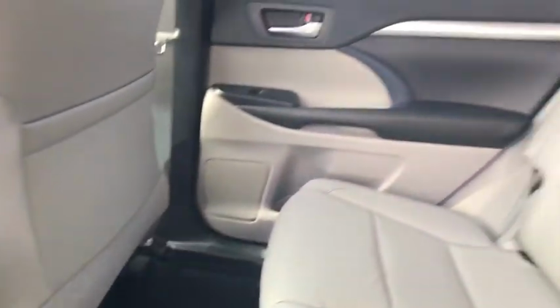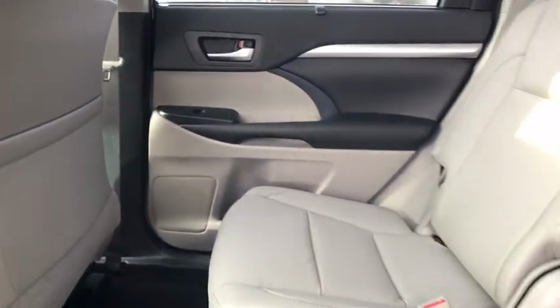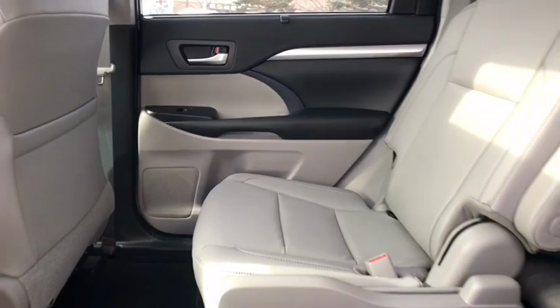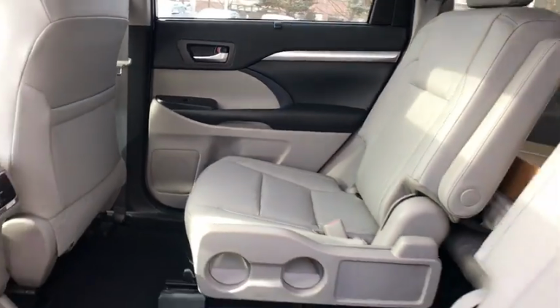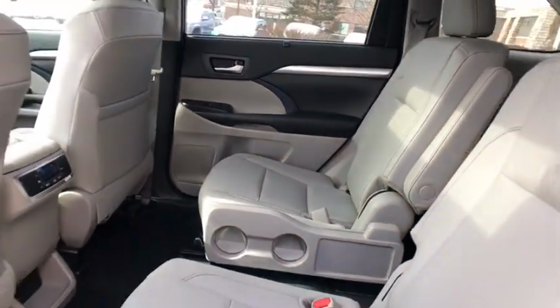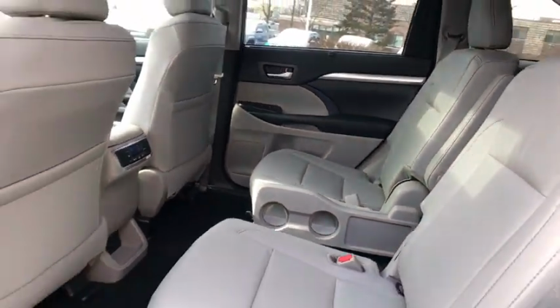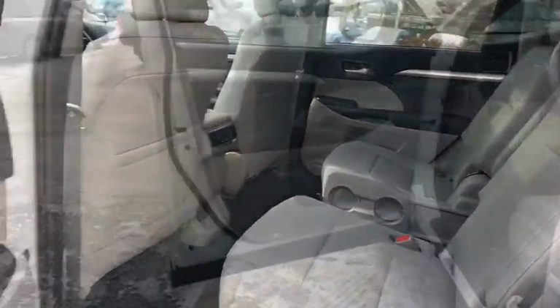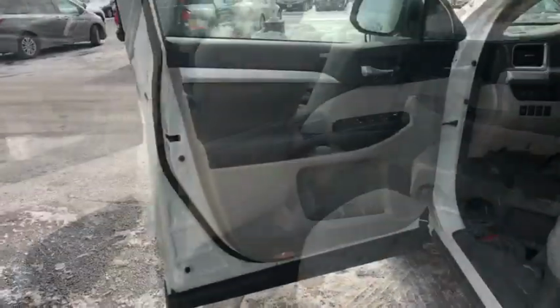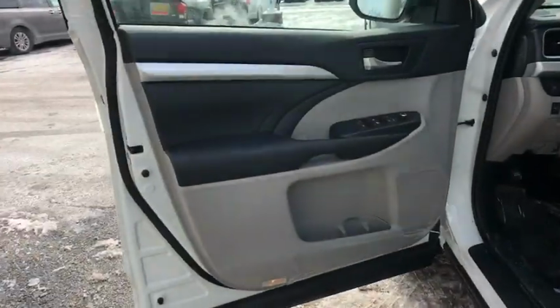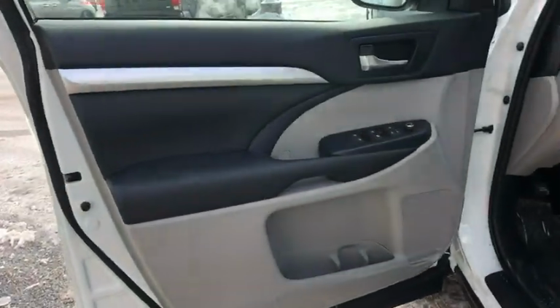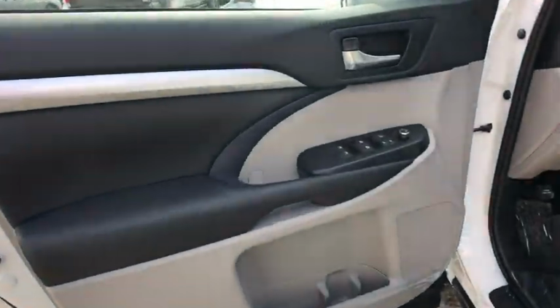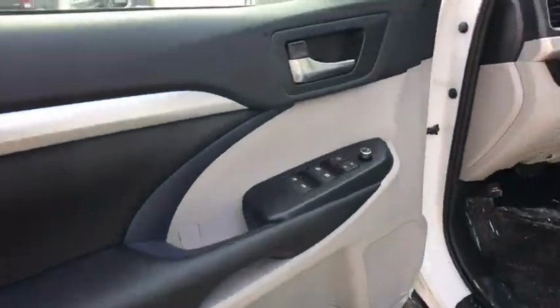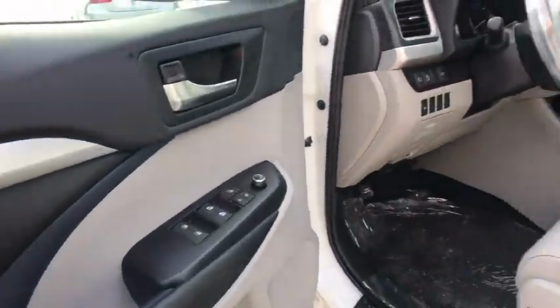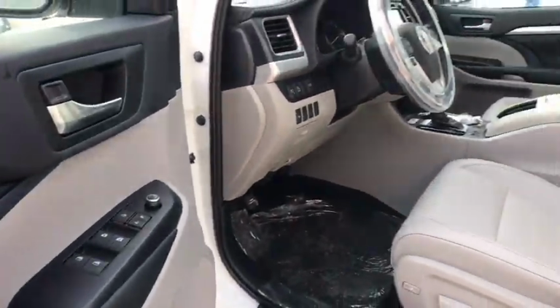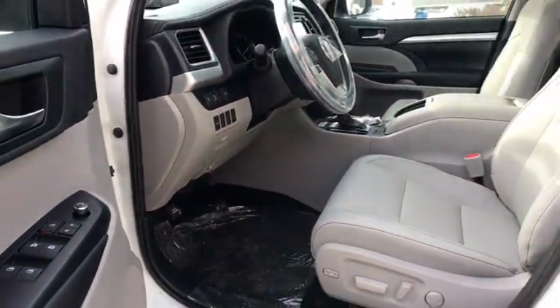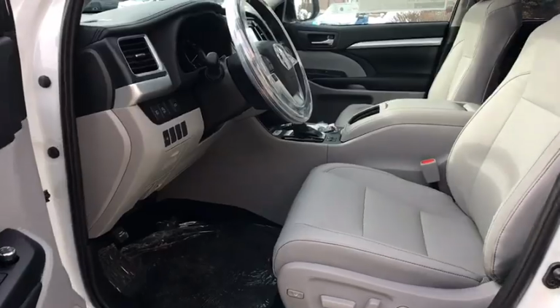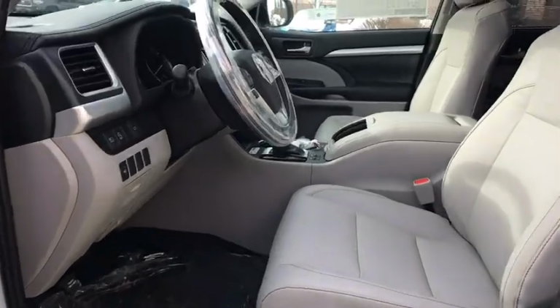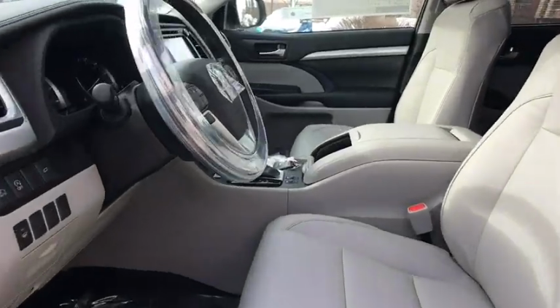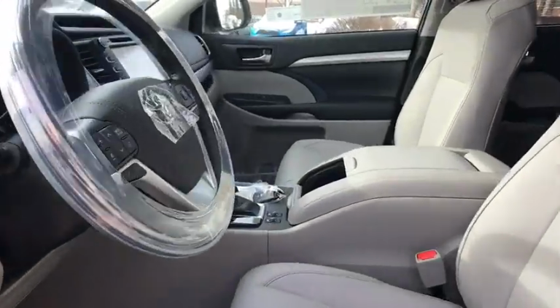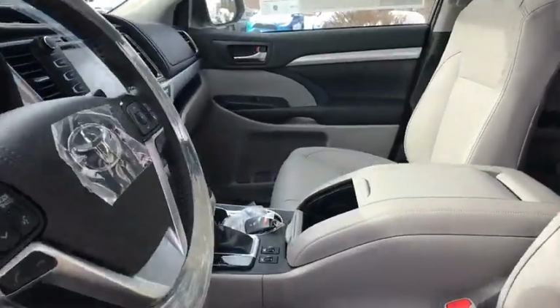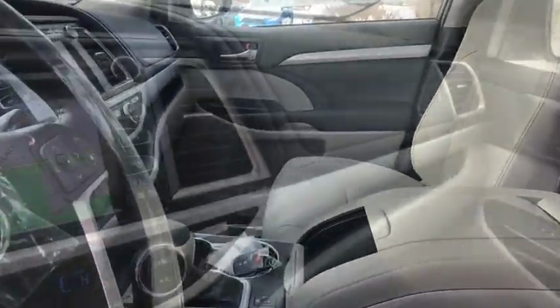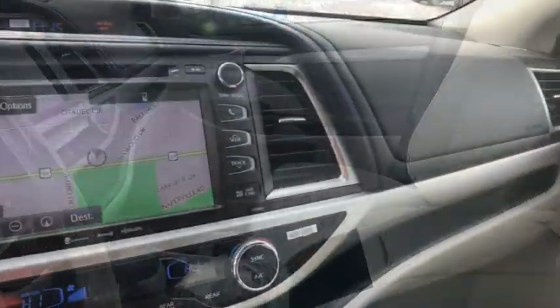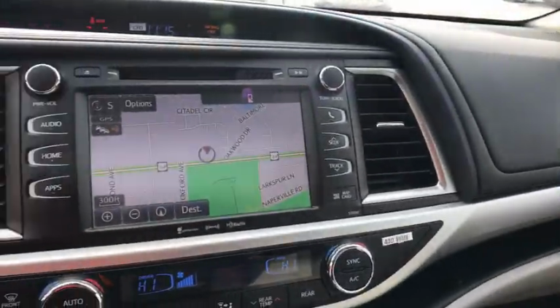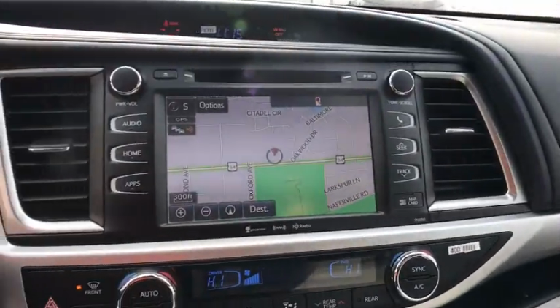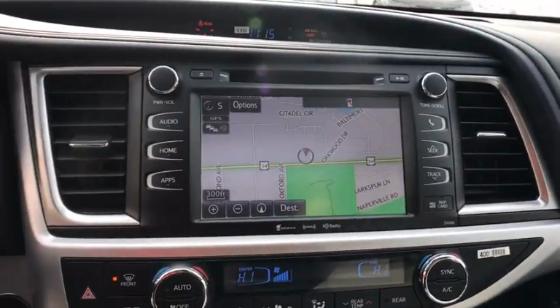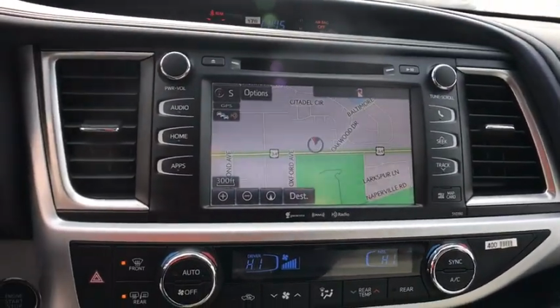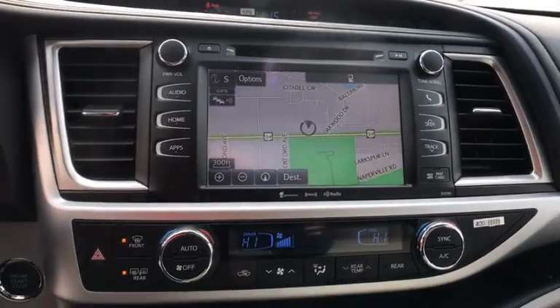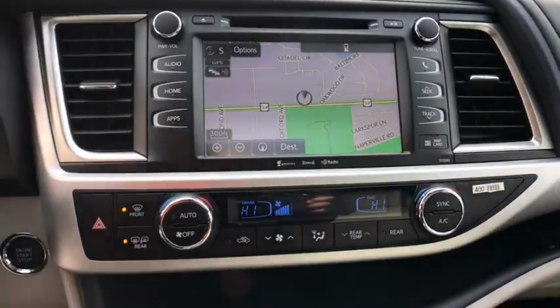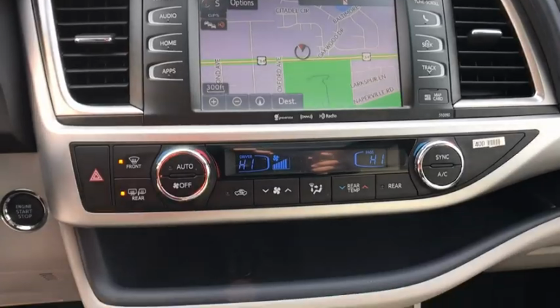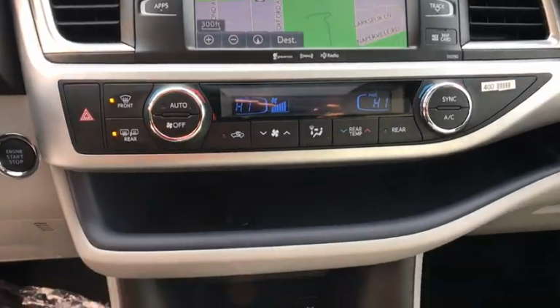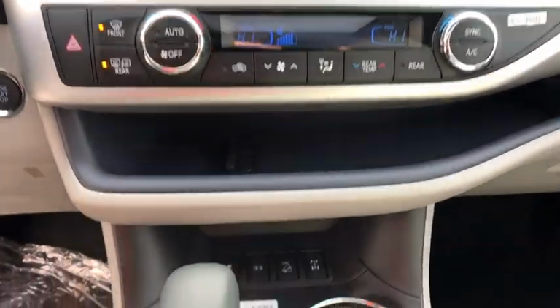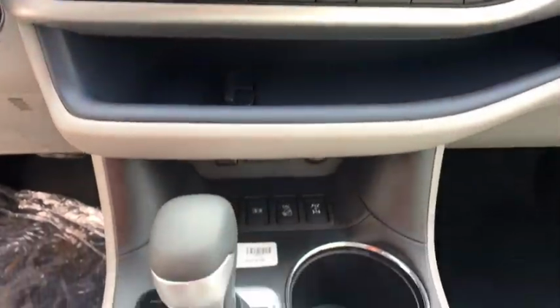power liftgate, traction control, backup camera, steering wheel audio controls, keyless entry, power passenger seat, navigation system, anti-lock braking system, lane departure warning, all-wheel drive, Bluetooth,